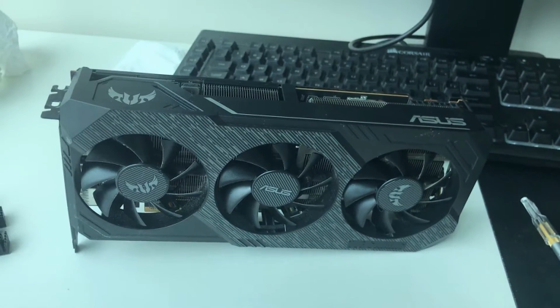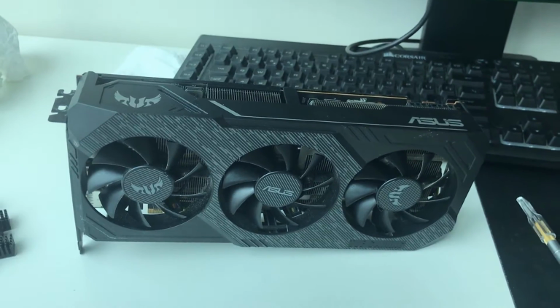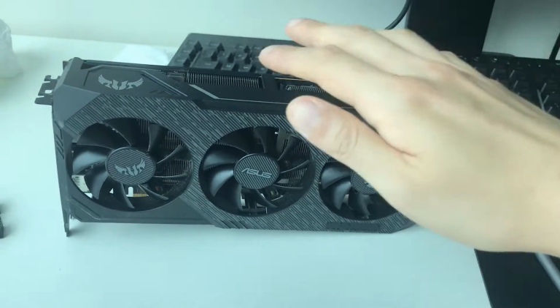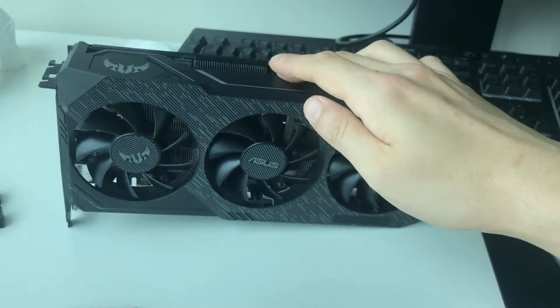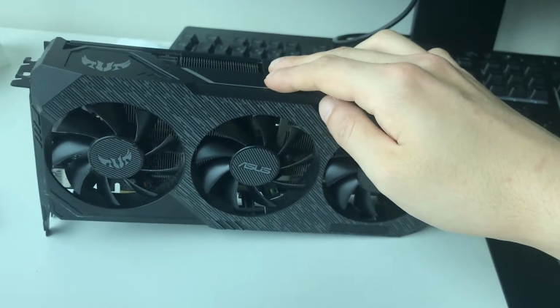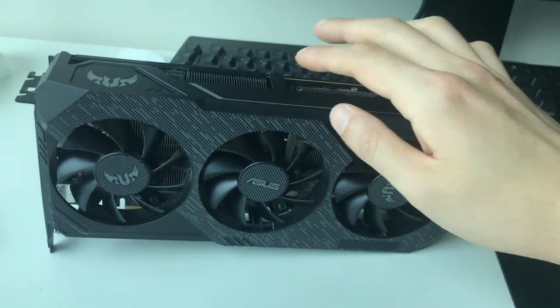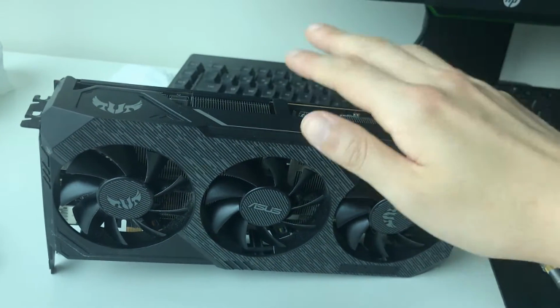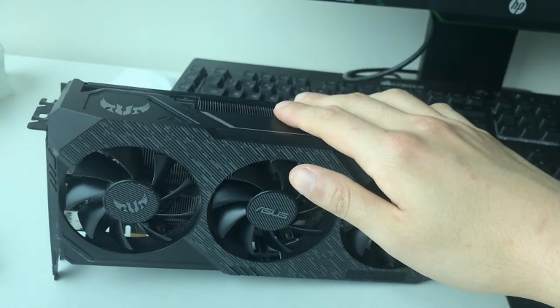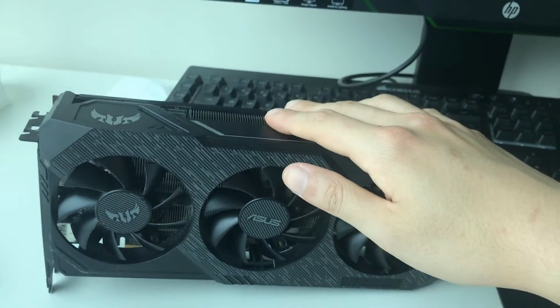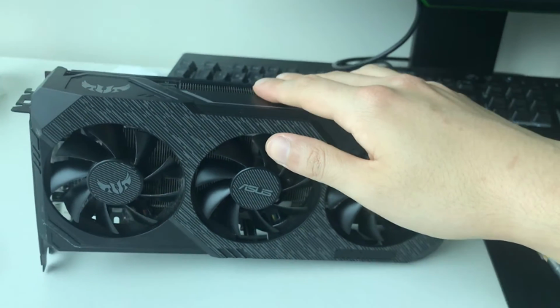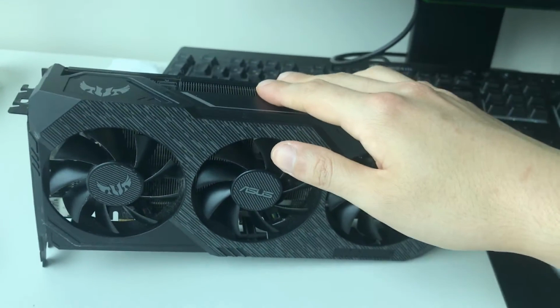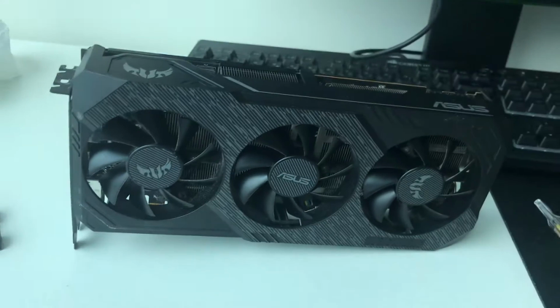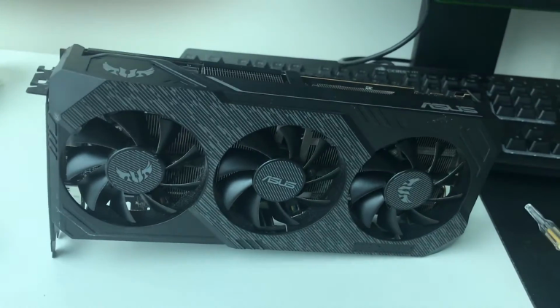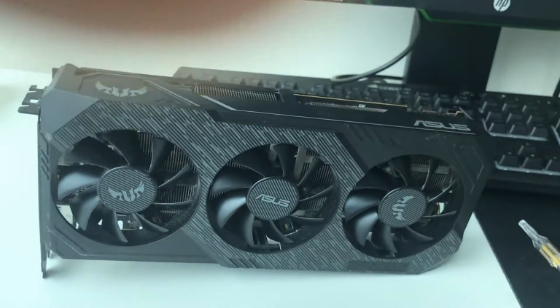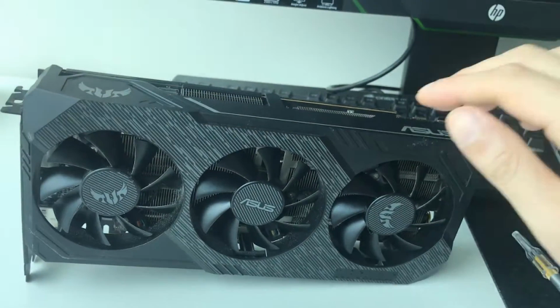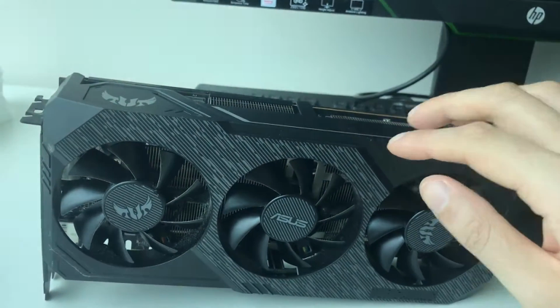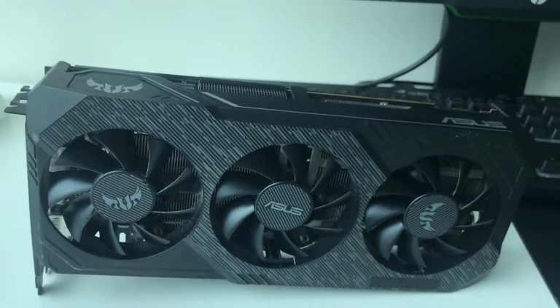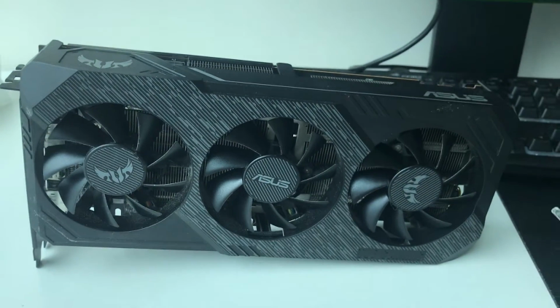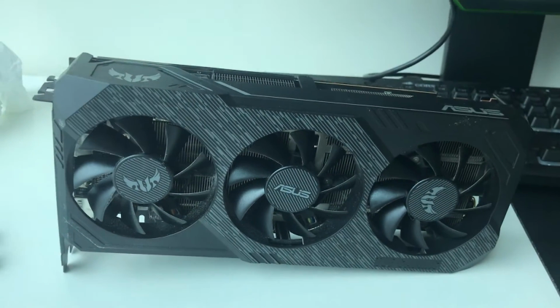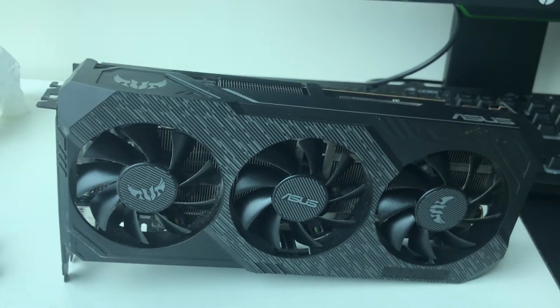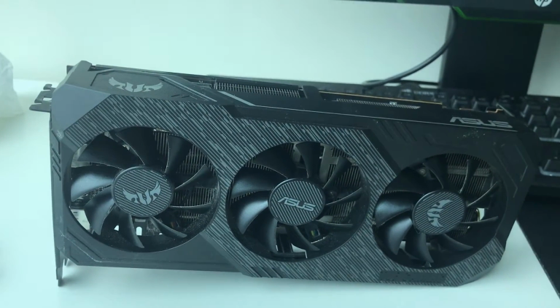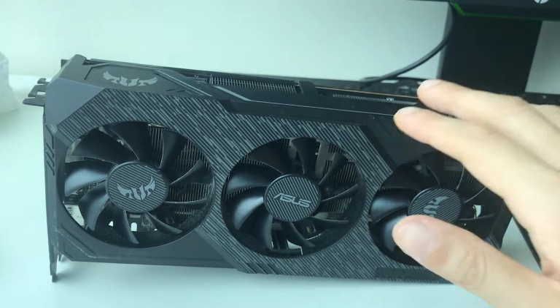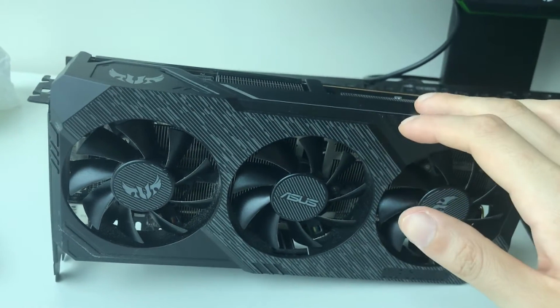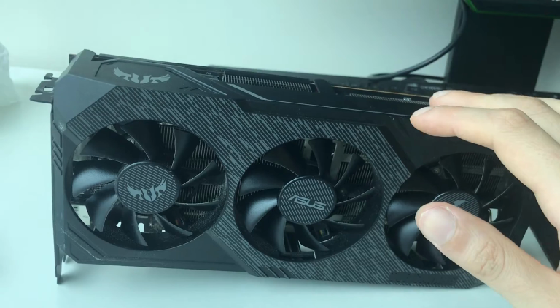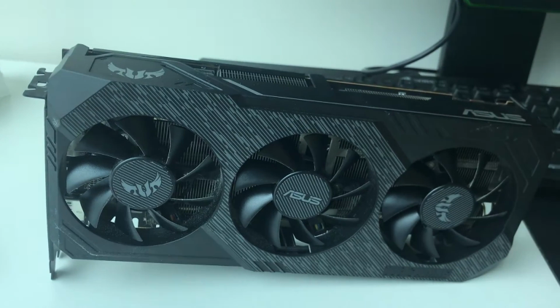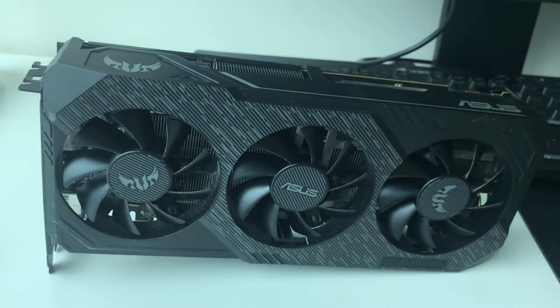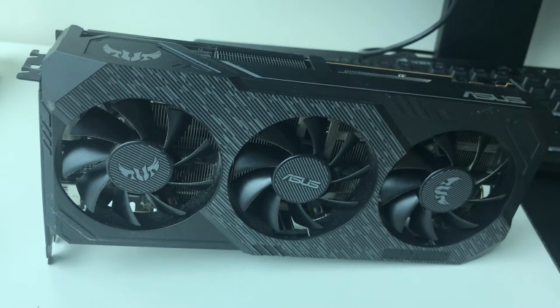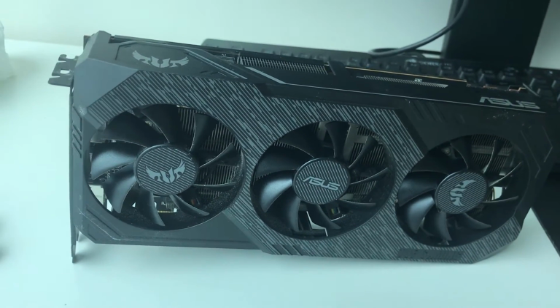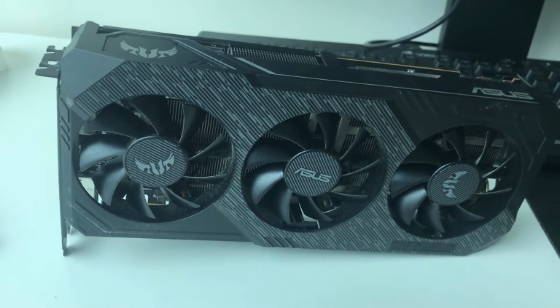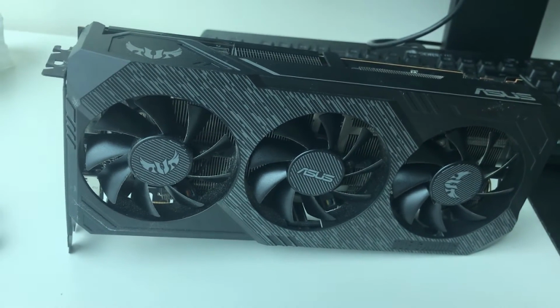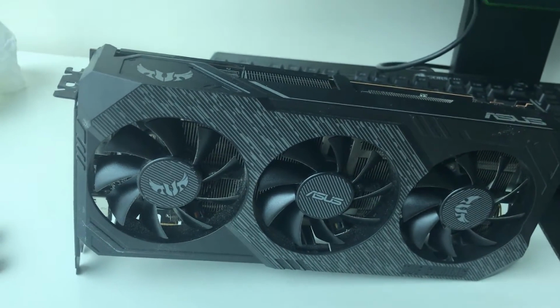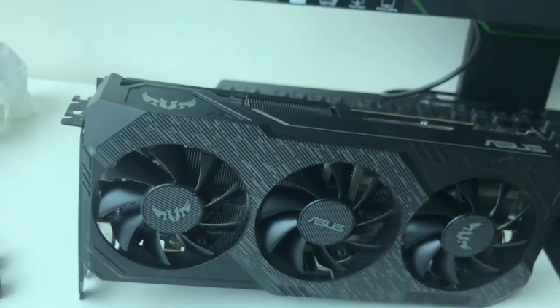Hey everyone! So what I have here is an ASUS TUF RX 5700 XT. This model is a defective model and it freaking overheats. So what I'm going to do today is I'll try to give it a mod.